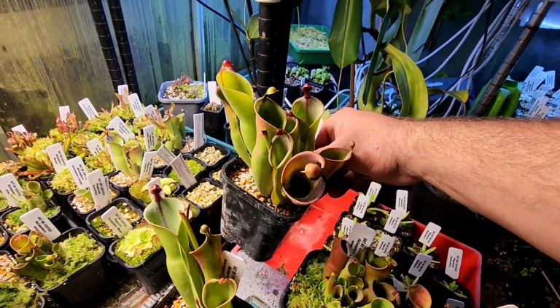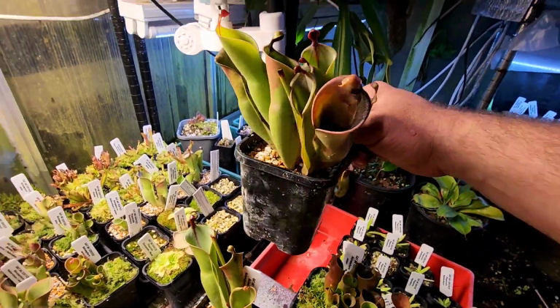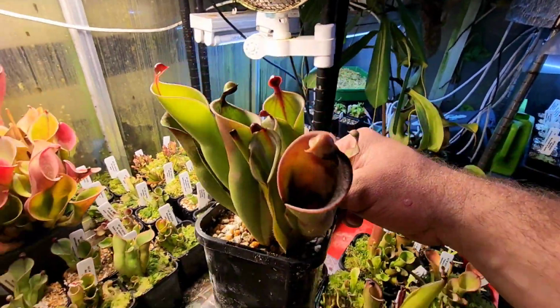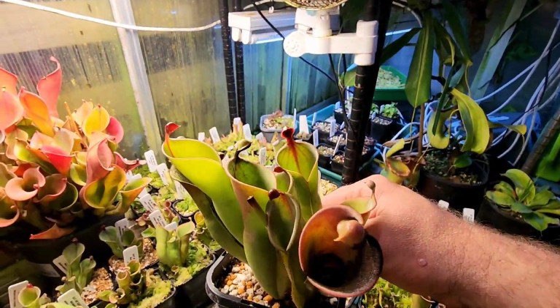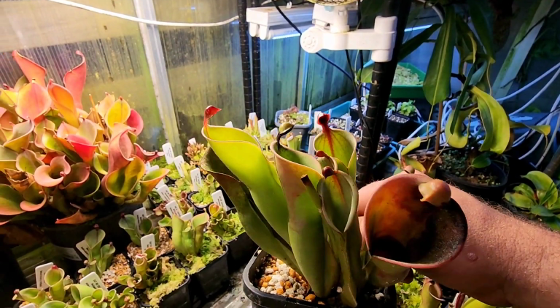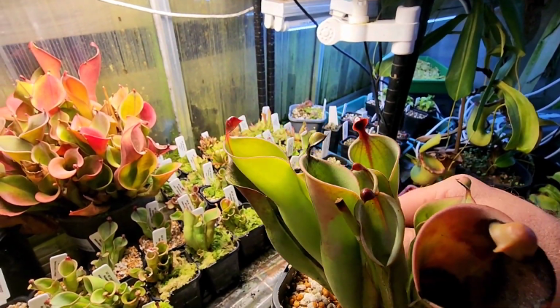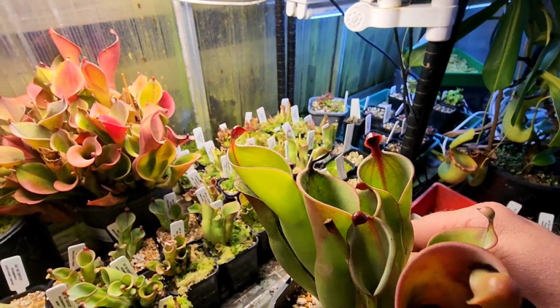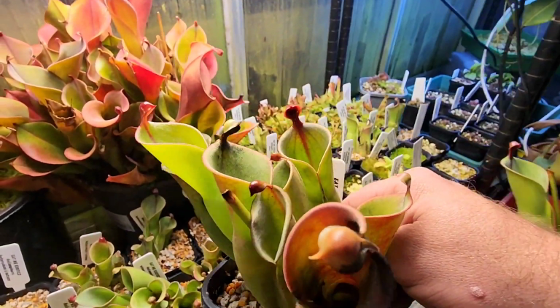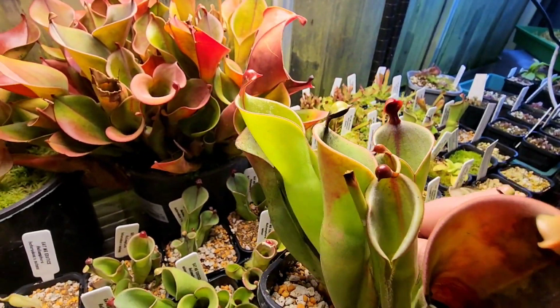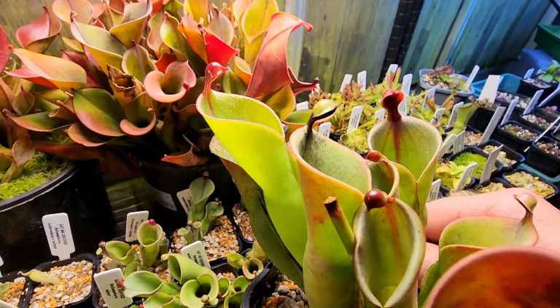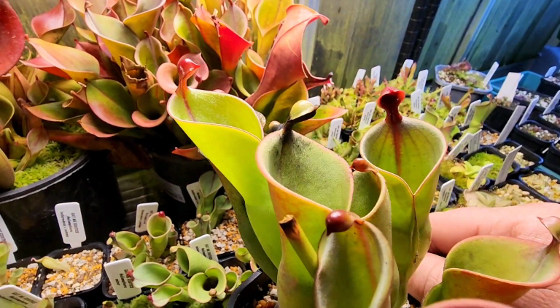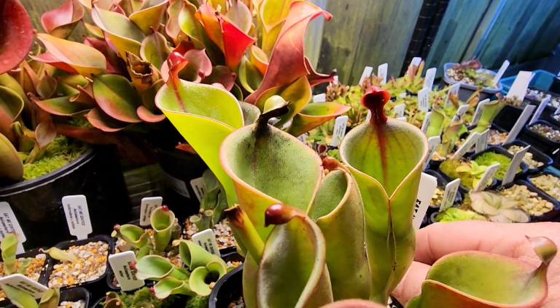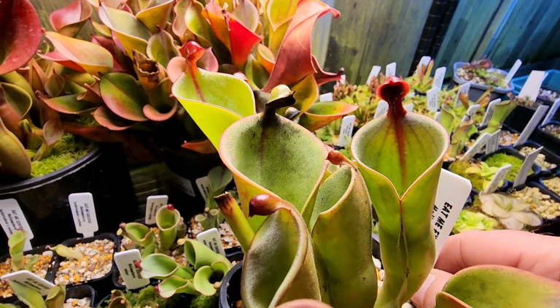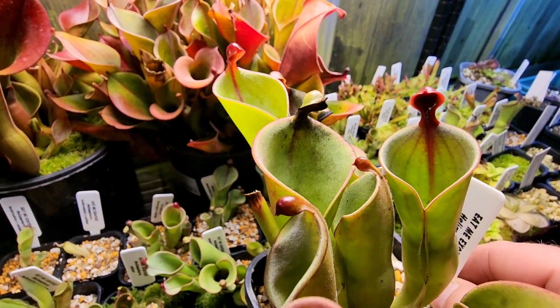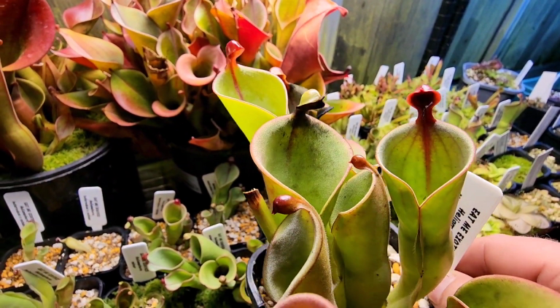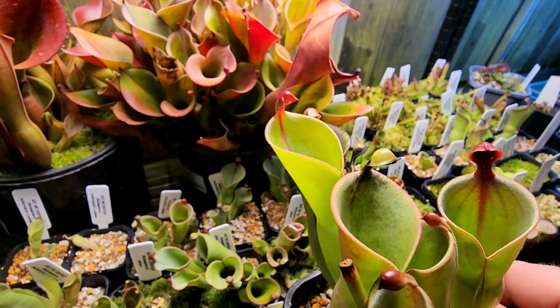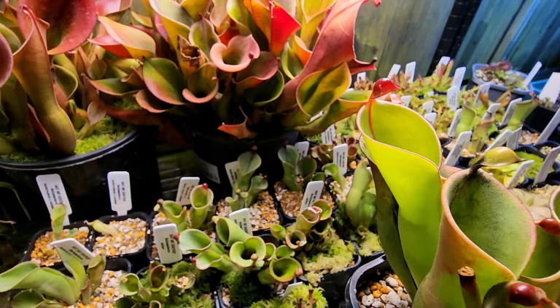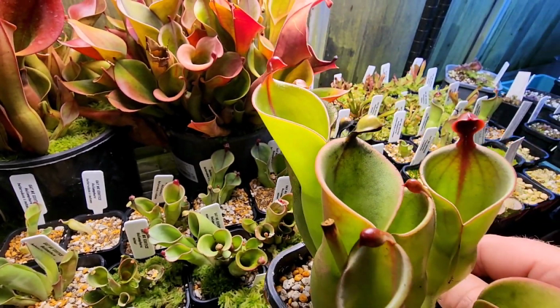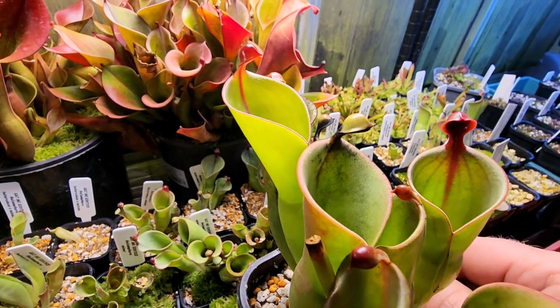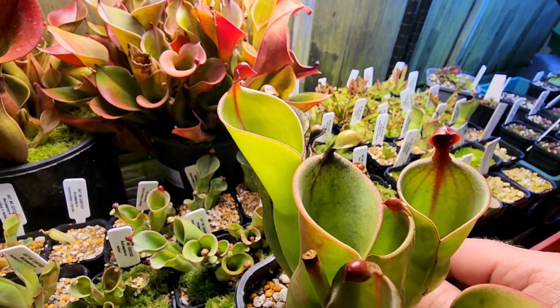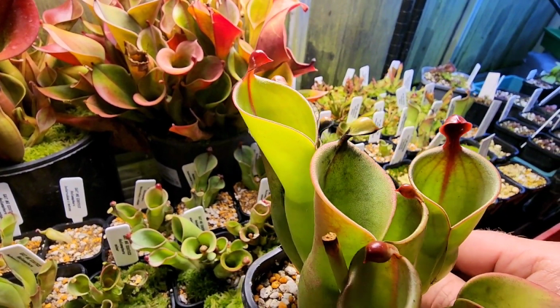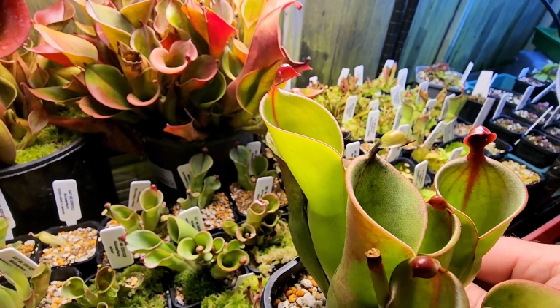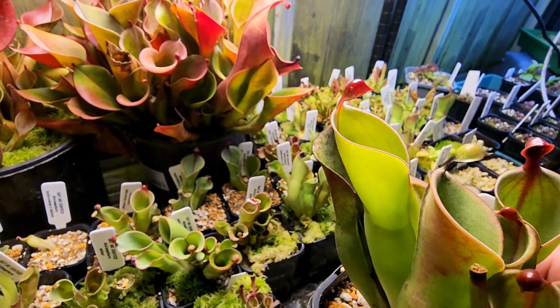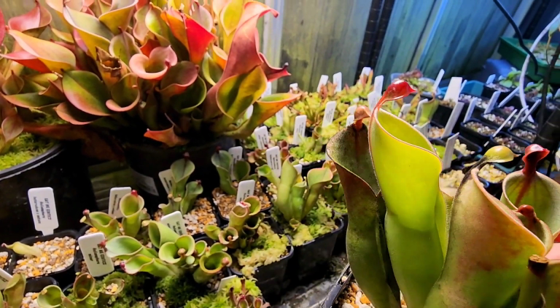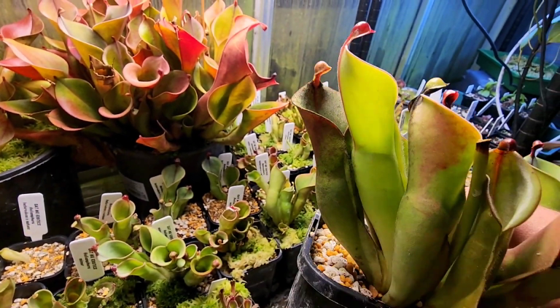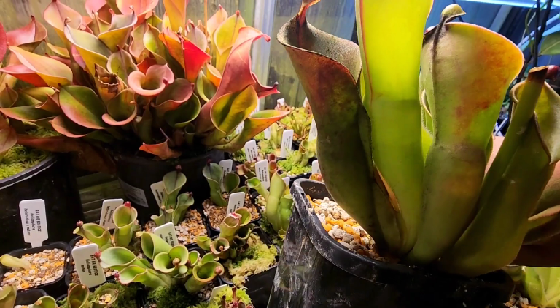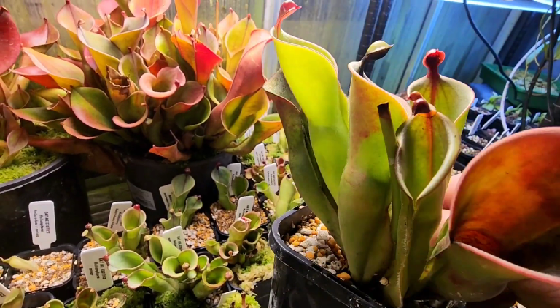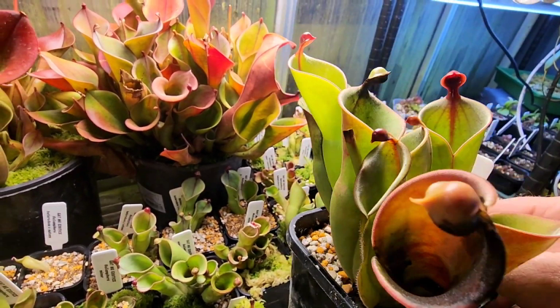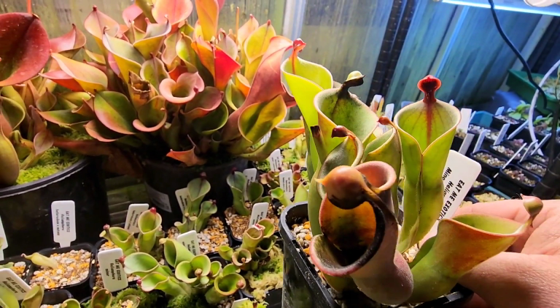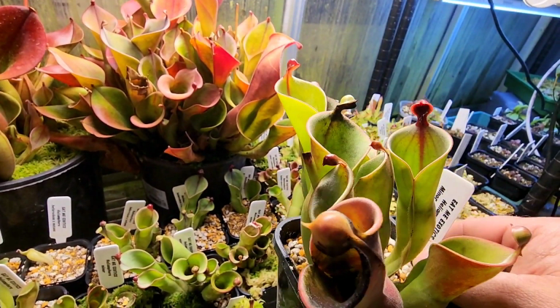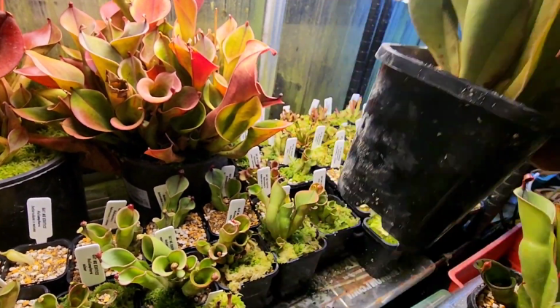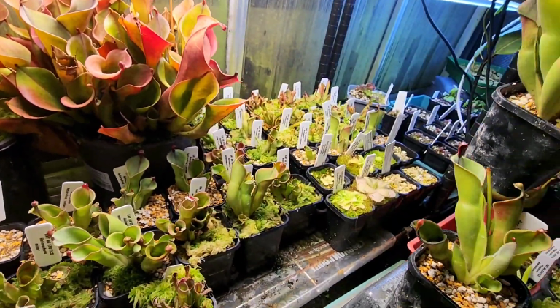Nice minor Heterodoxa here. See, it's got some nice veining in there, and again a nice big nectar spoon. Just a beautiful, simple, easy plant to grow.